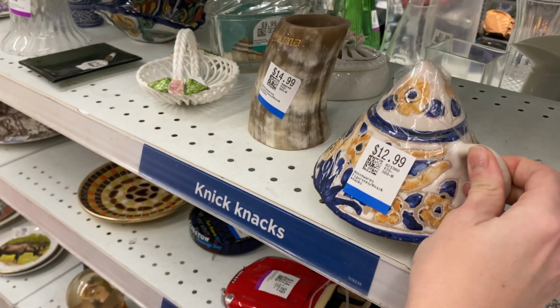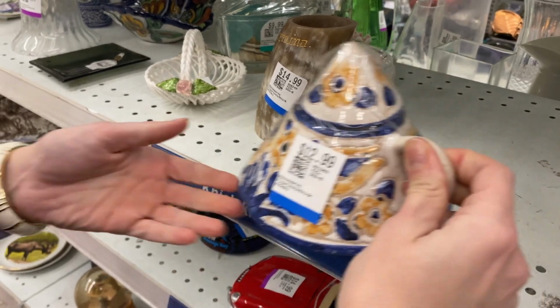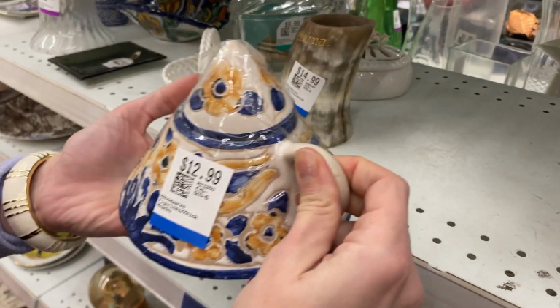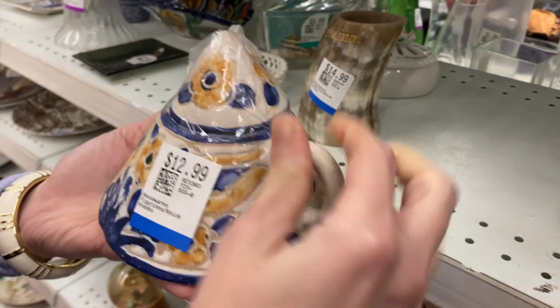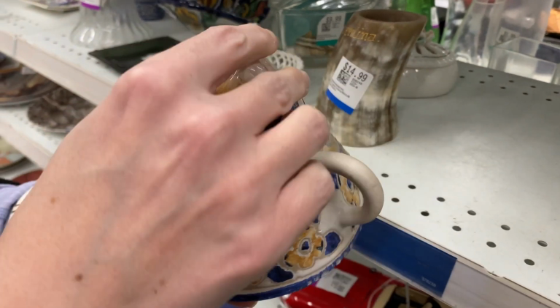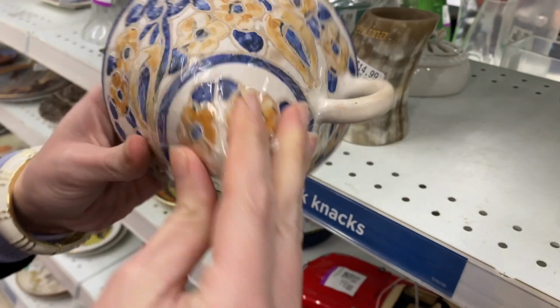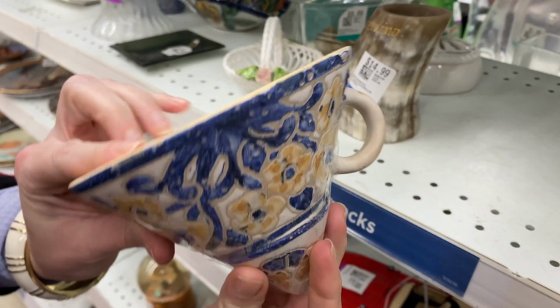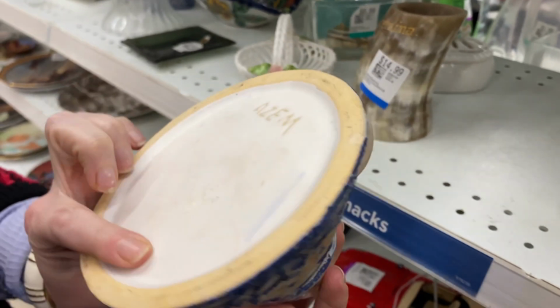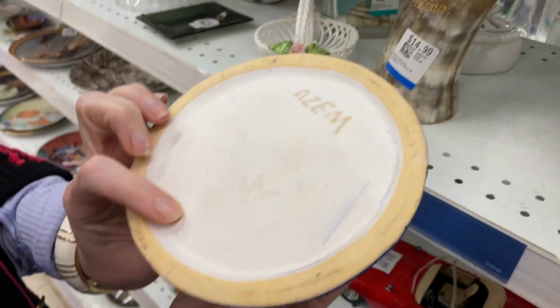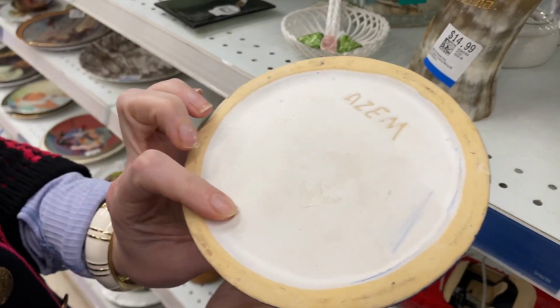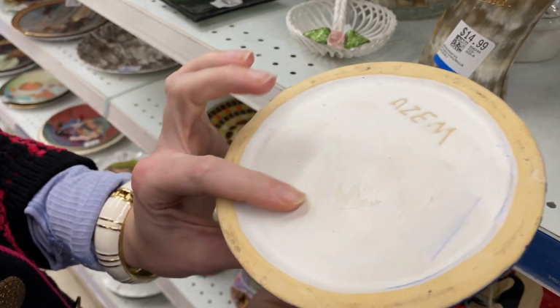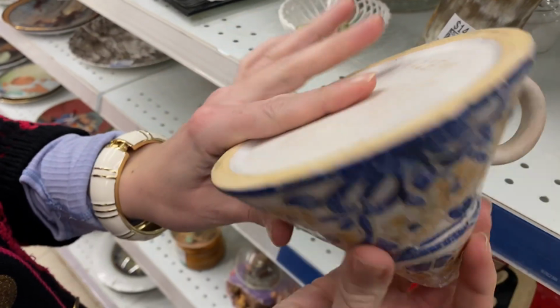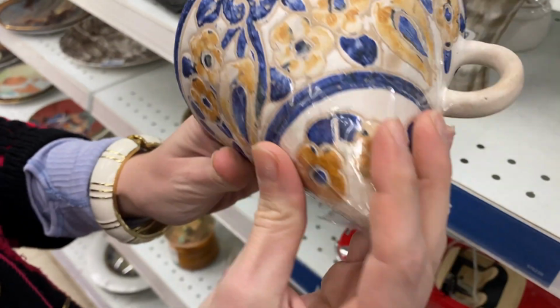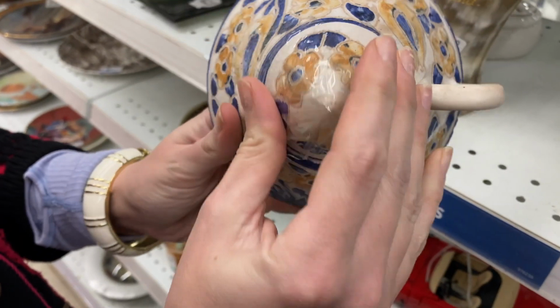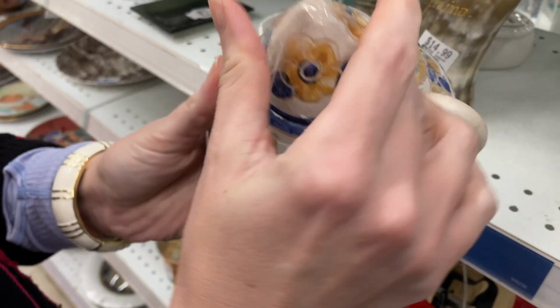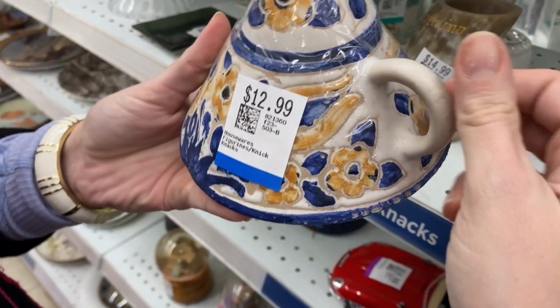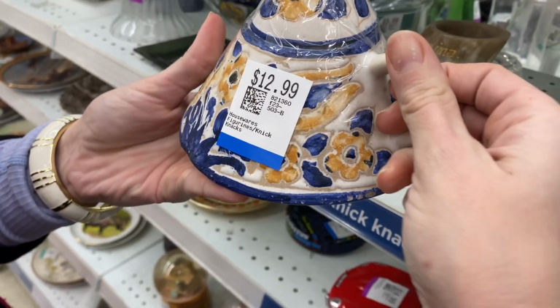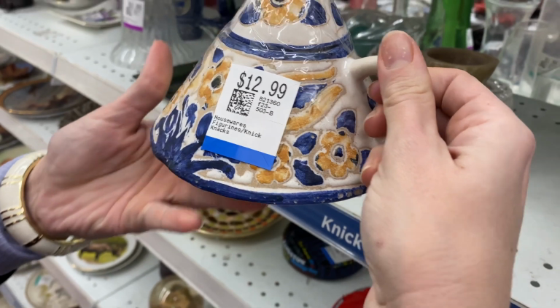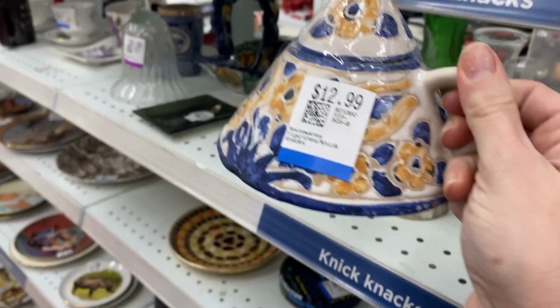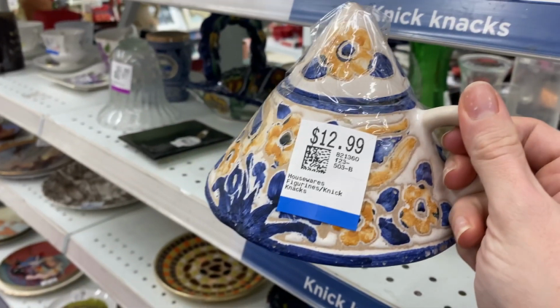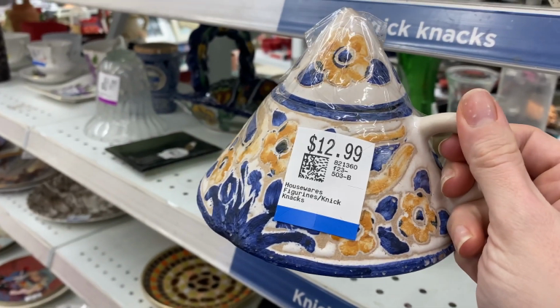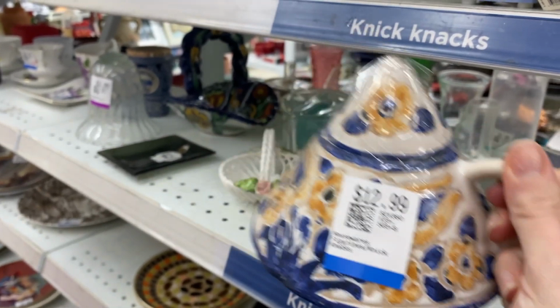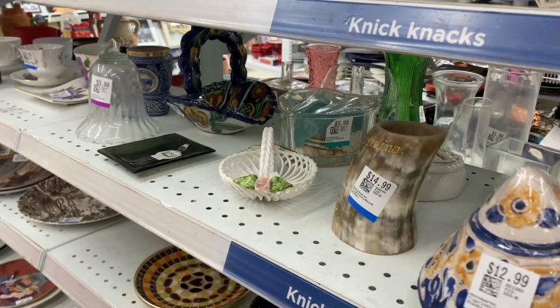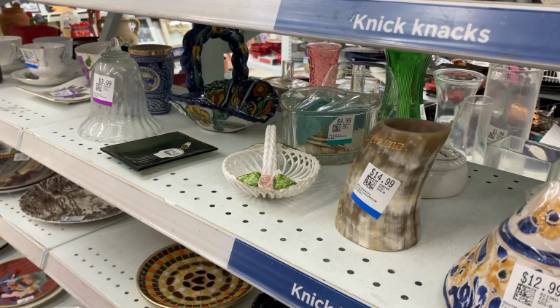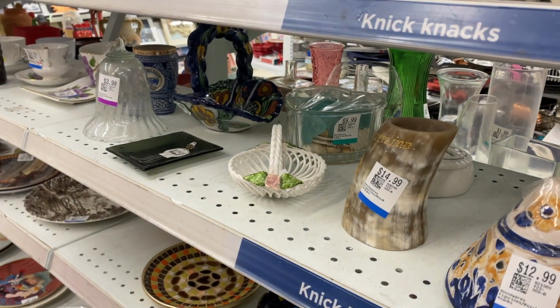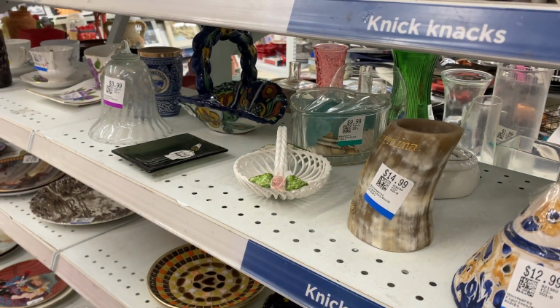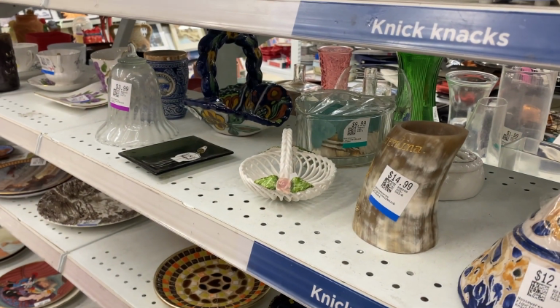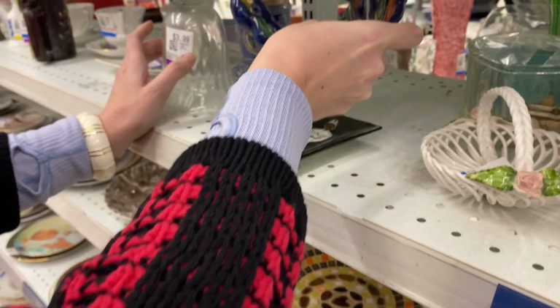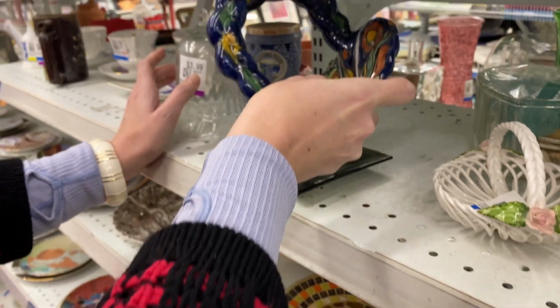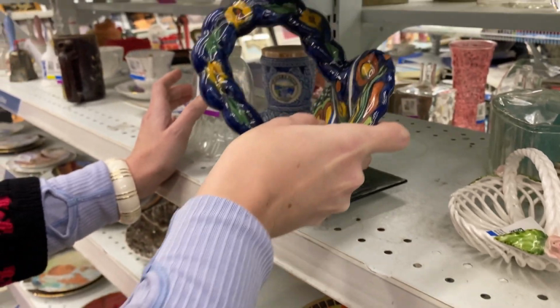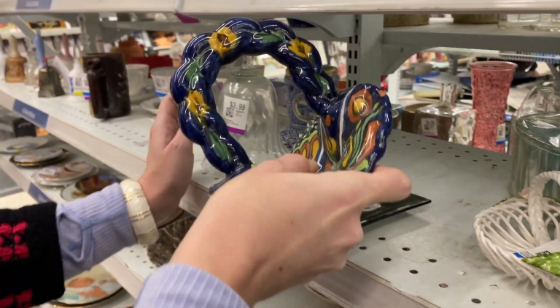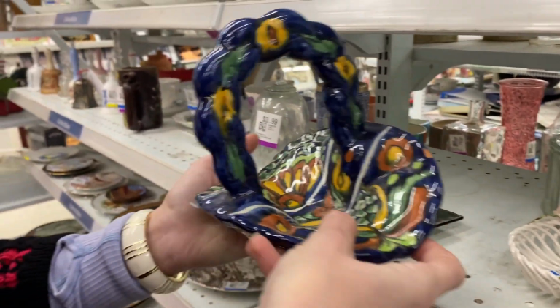There was the most interesting teacup — the lid was taped onto it and it looked like a bit of a dome, but I think it was a teacup. Let me know in the comments if you think I'm right.